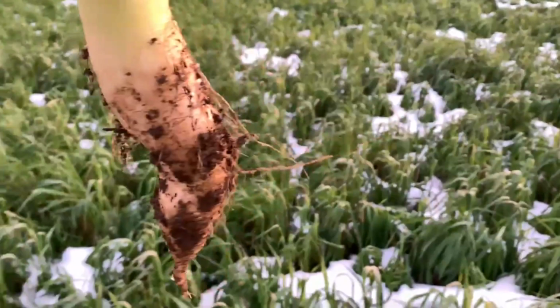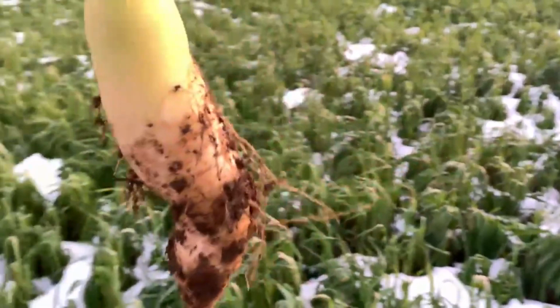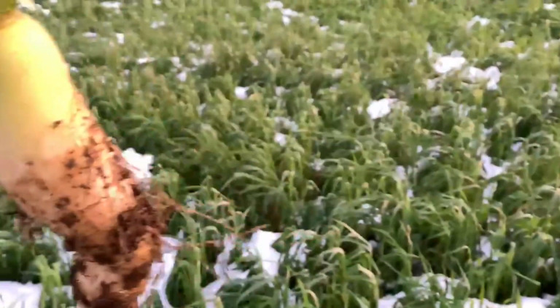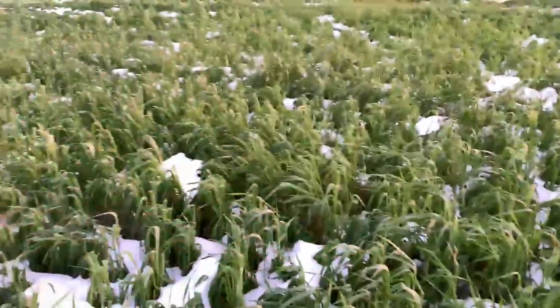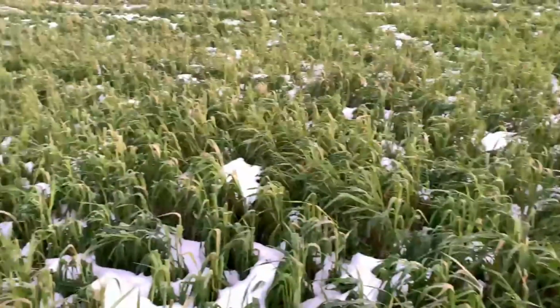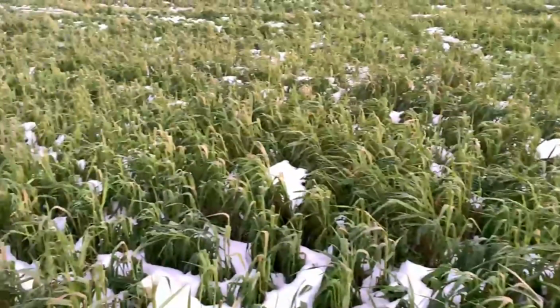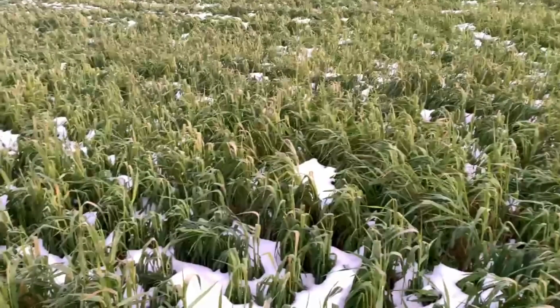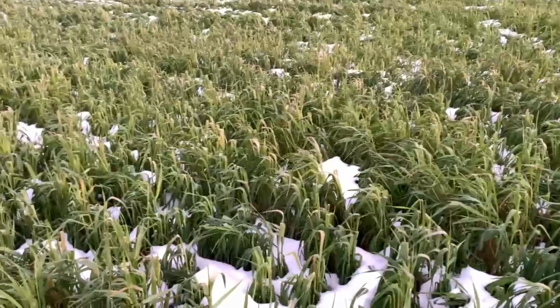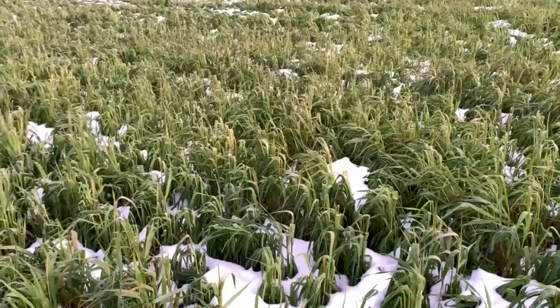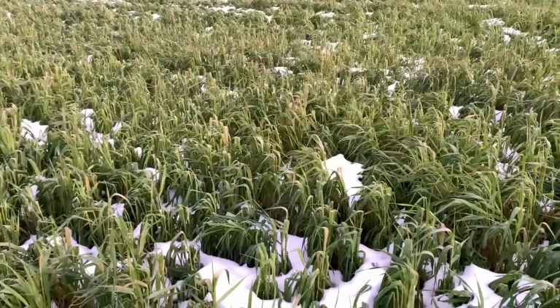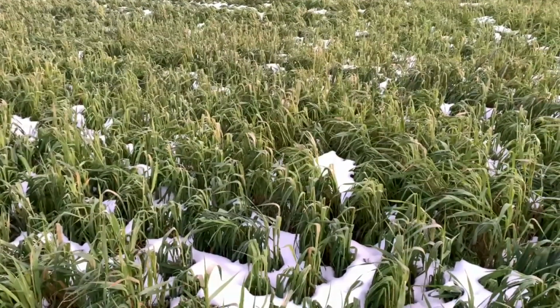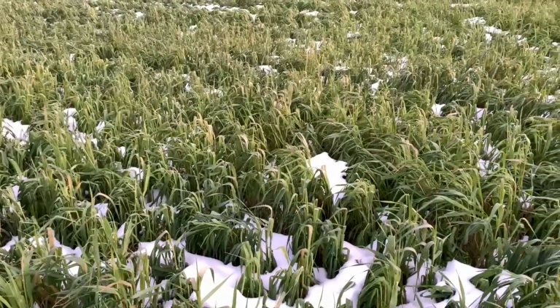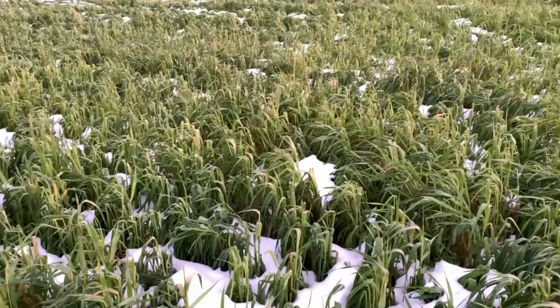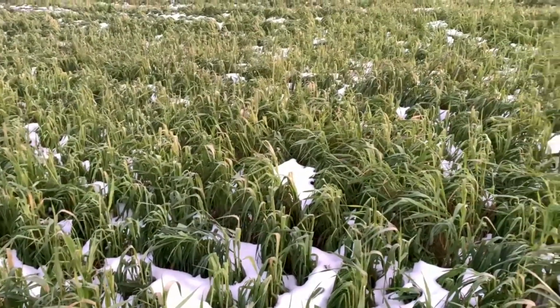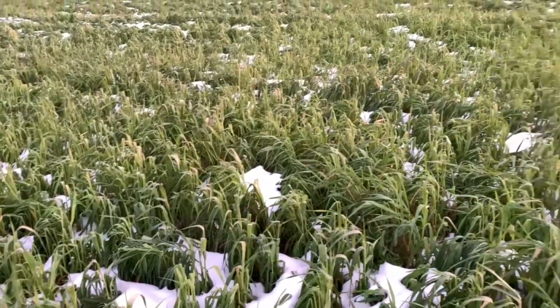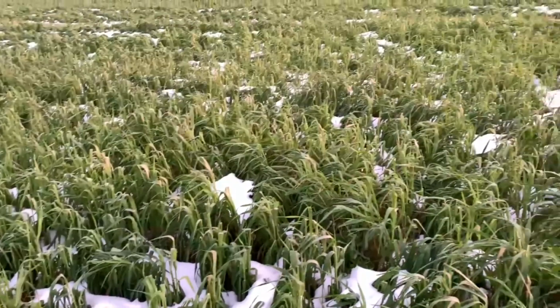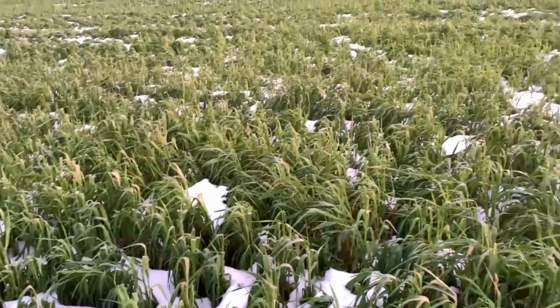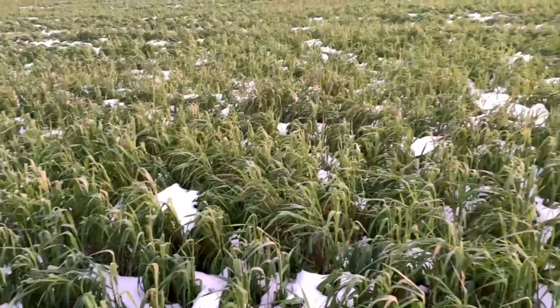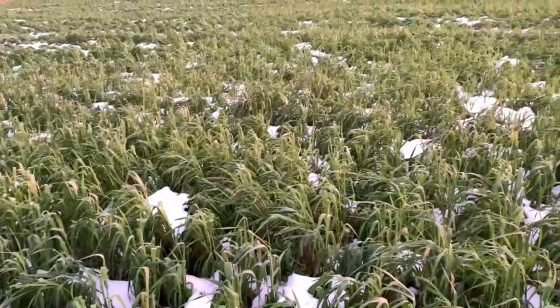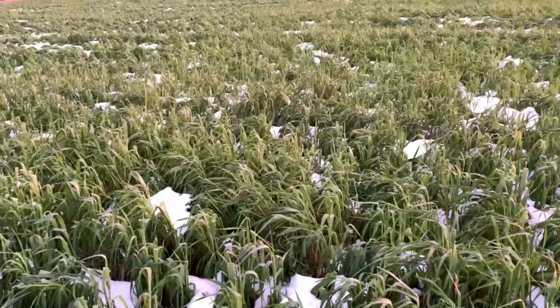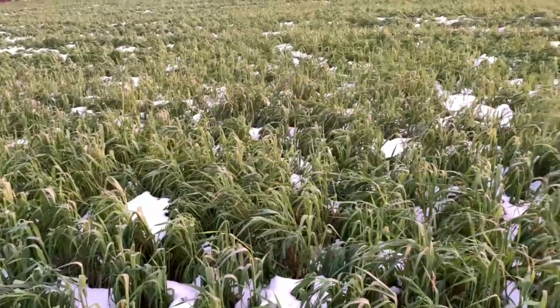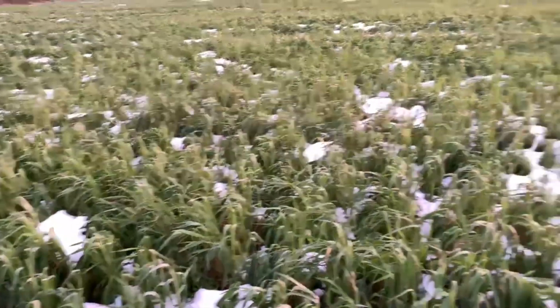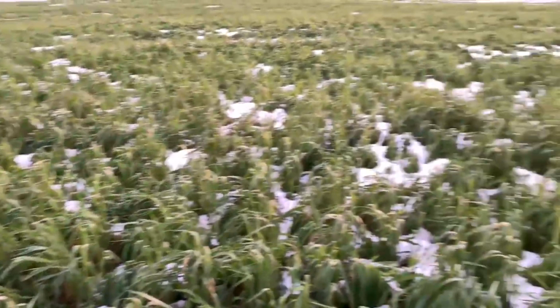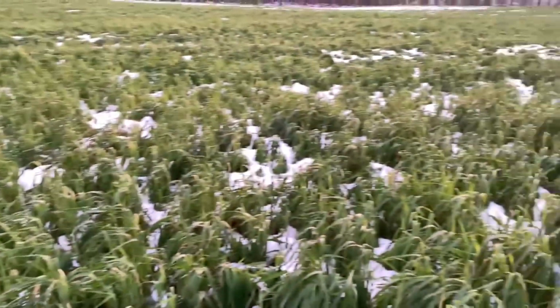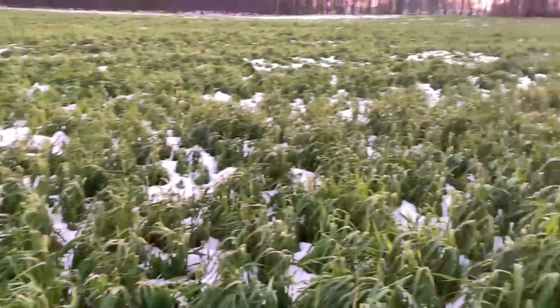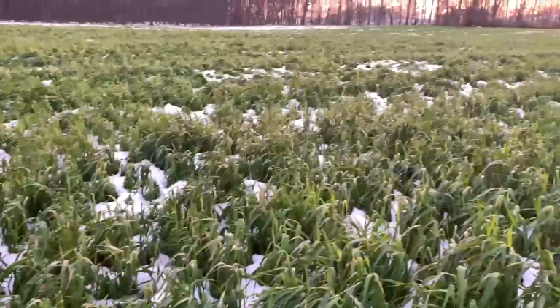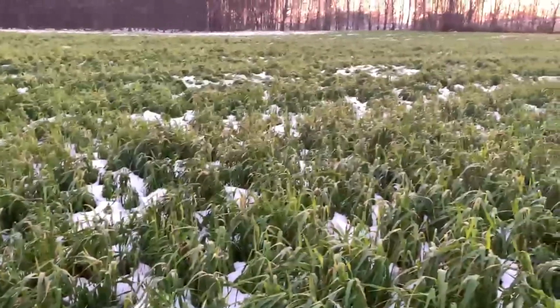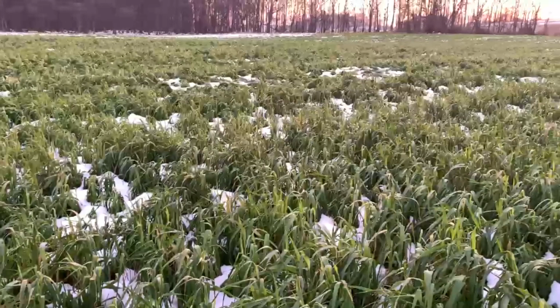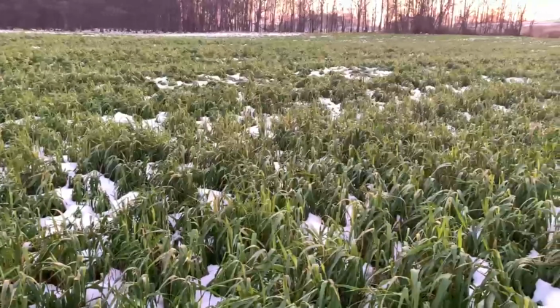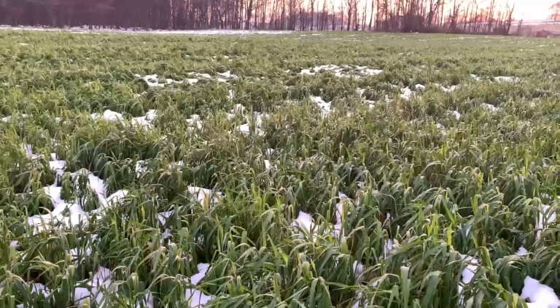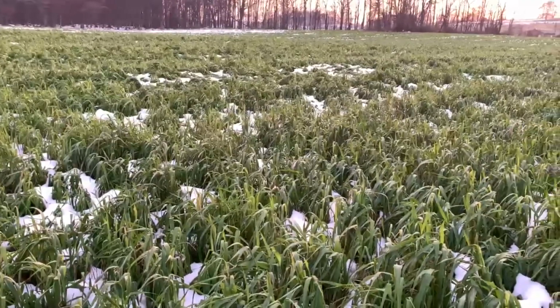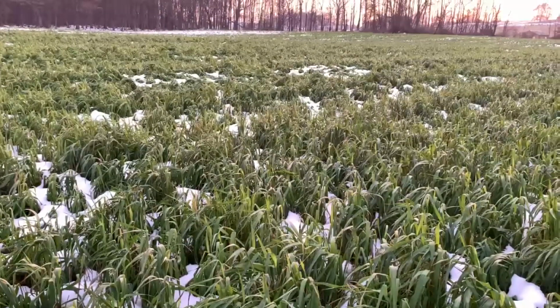This ground is going to be protected — the microorganisms are going to work all winter underneath this mat. Most of this stuff will die over winter. Next spring we'll come in, hit it with a little burn-down, and a few days later plant the beans and put the fertilizer on top.